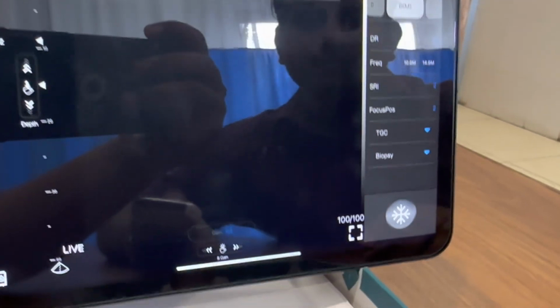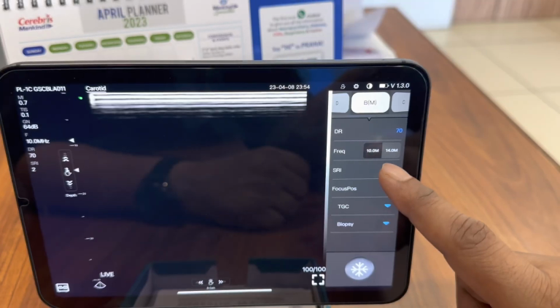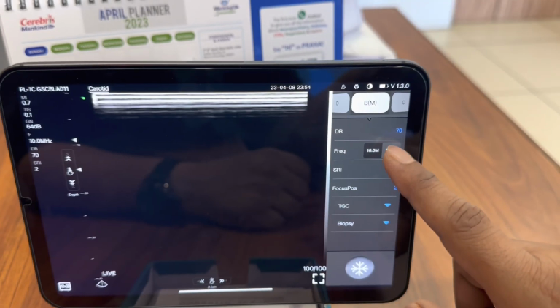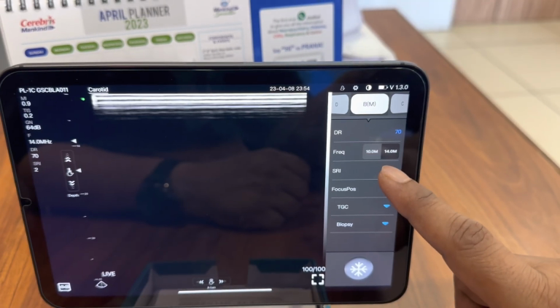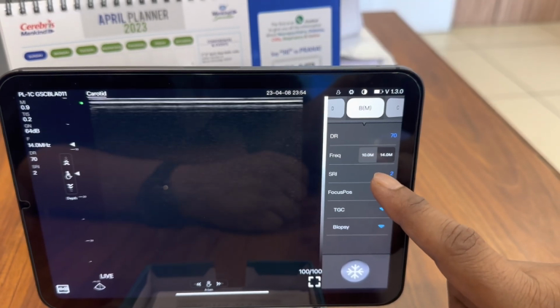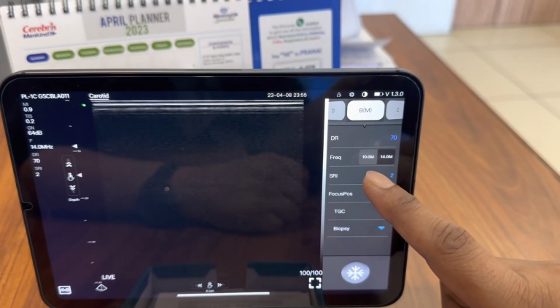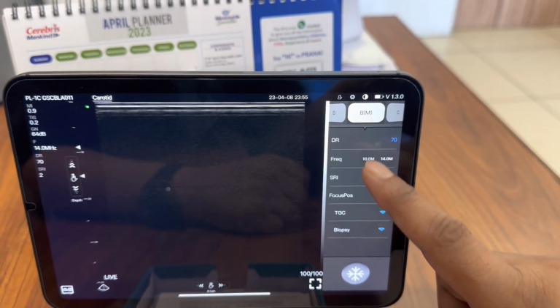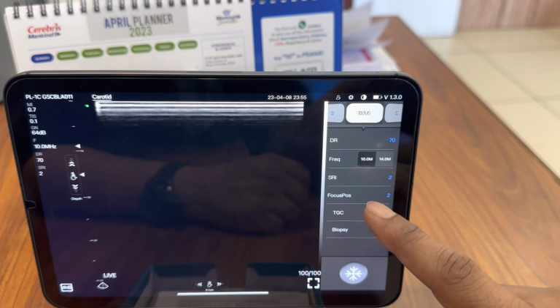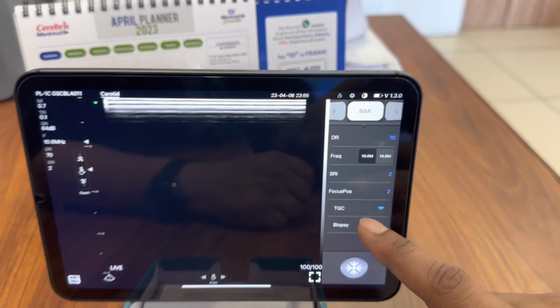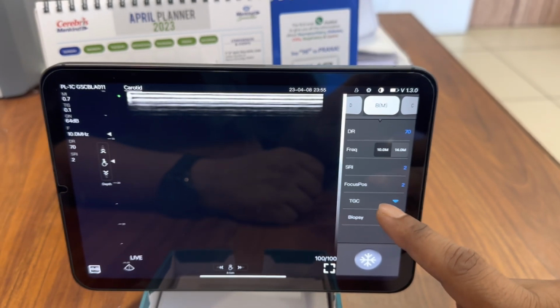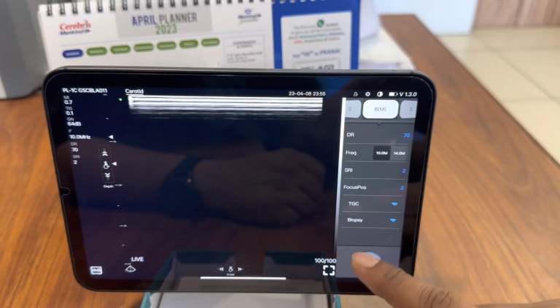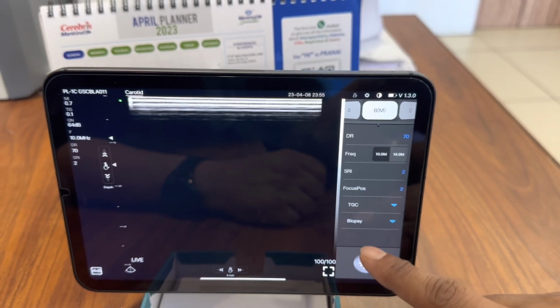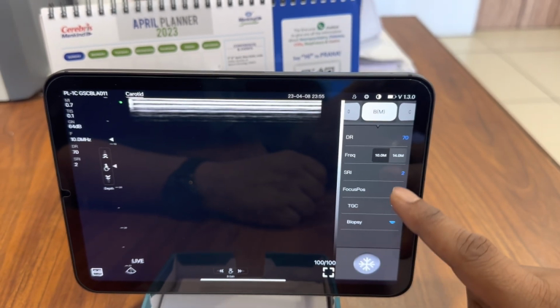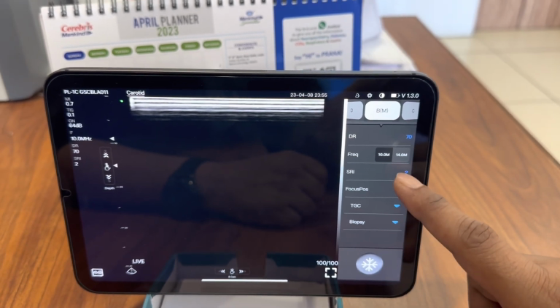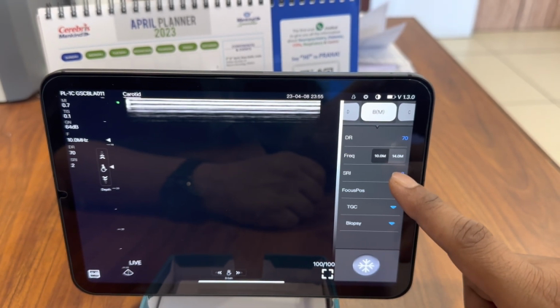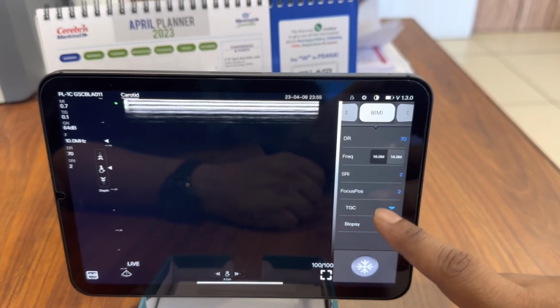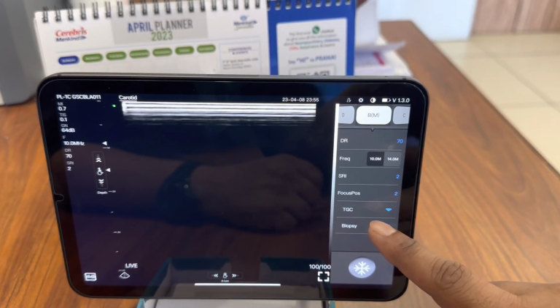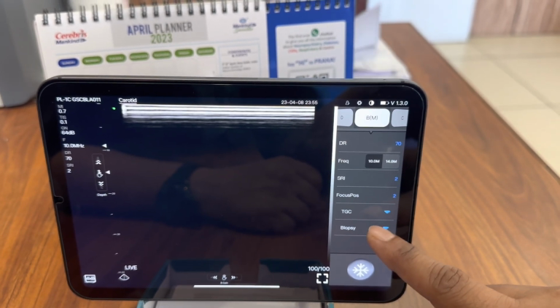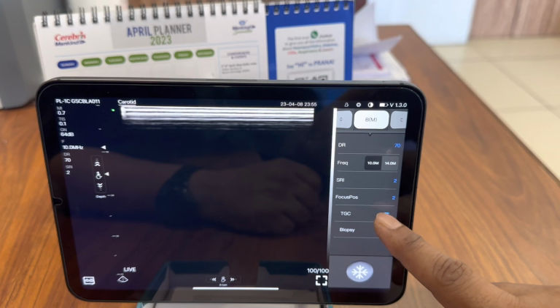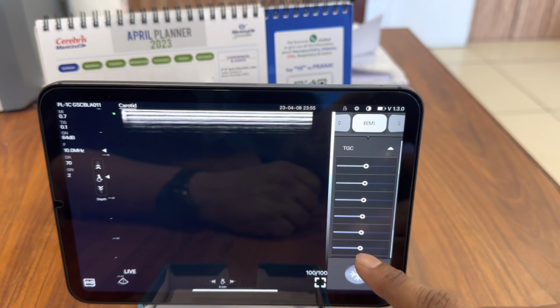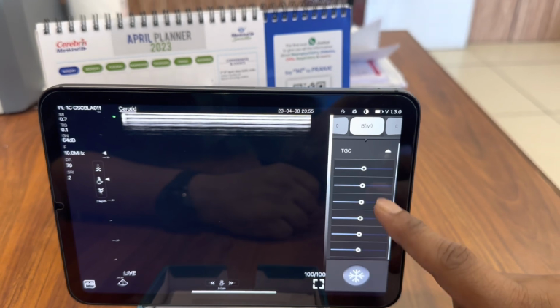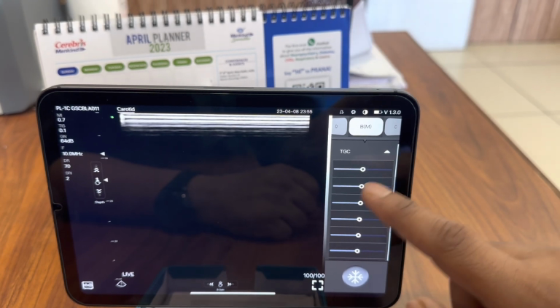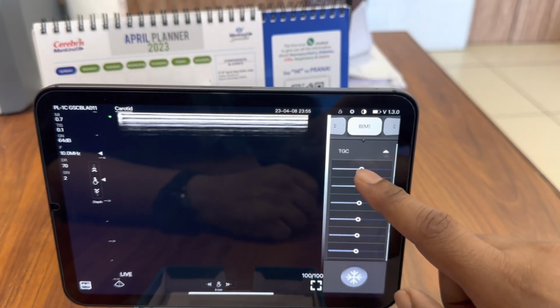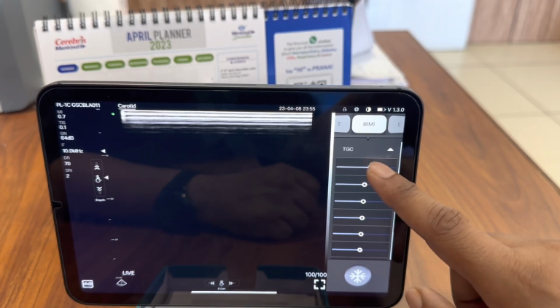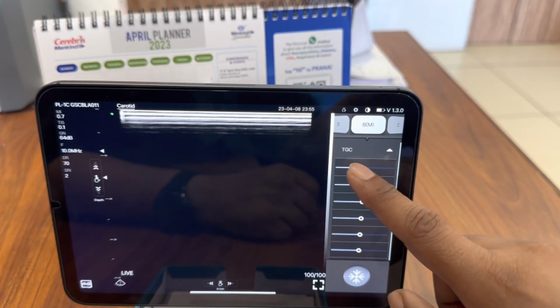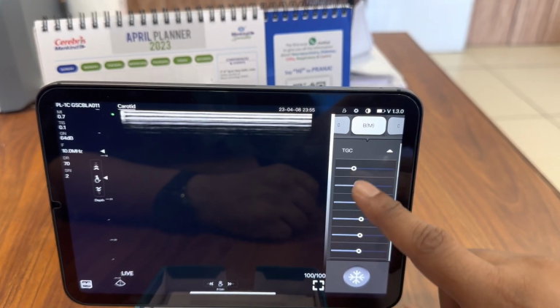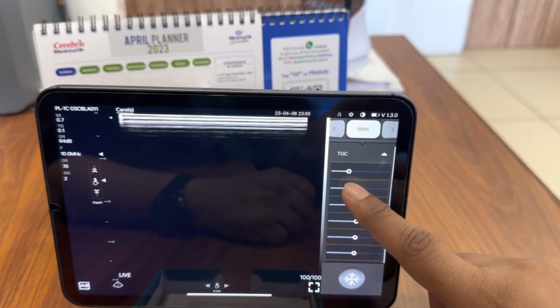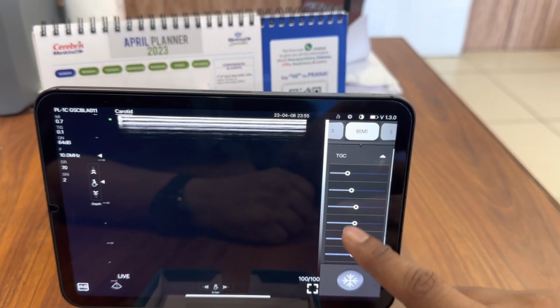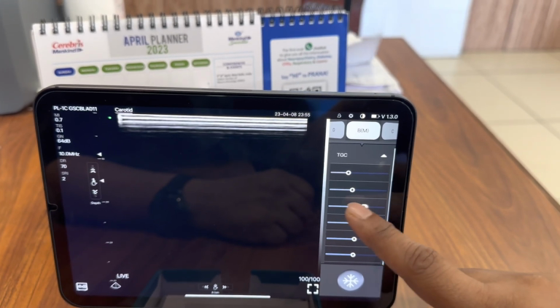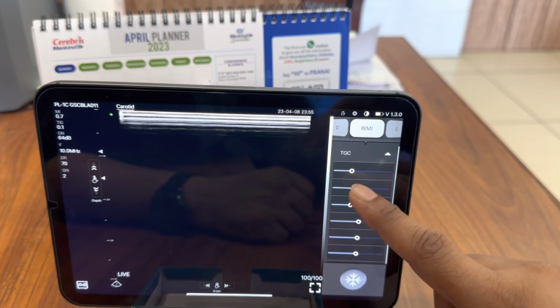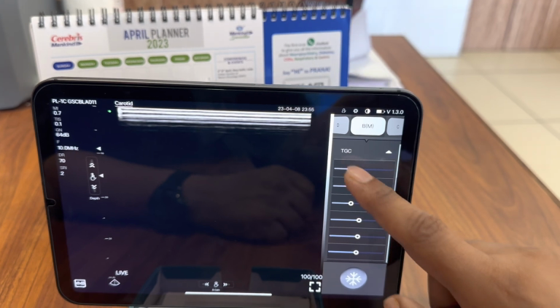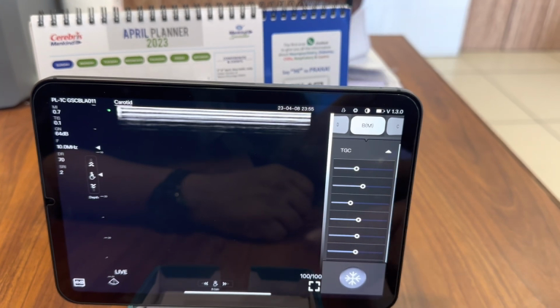Here you can change the frequency of the probe. It comes with two frequency ranges: 10 MHz and 14 MHz. This is the TGC mode. You can adjust the gain in the near field, mid field, and distant field.